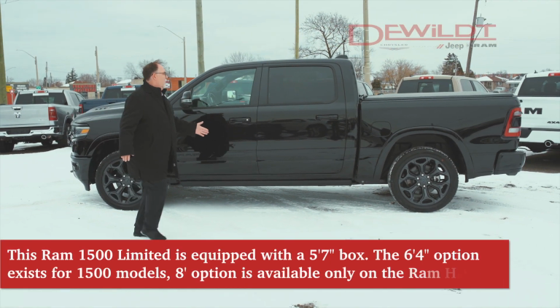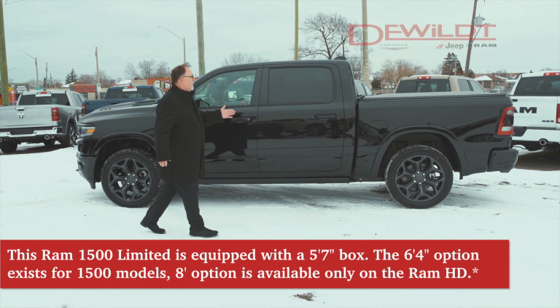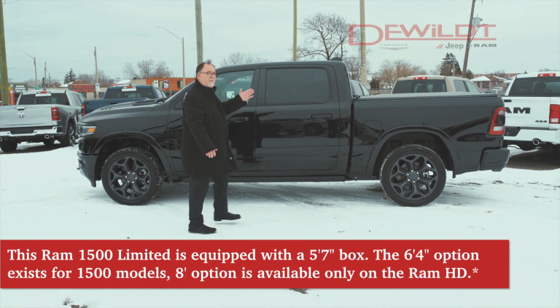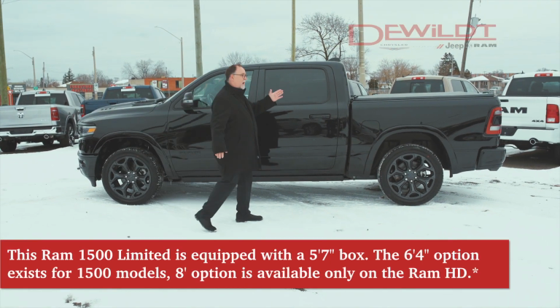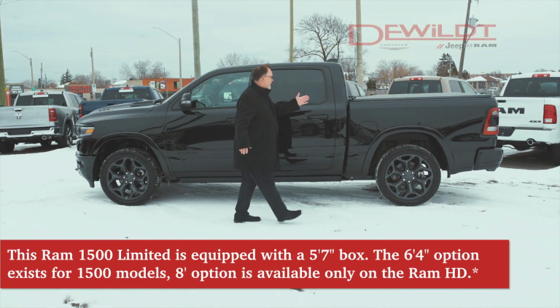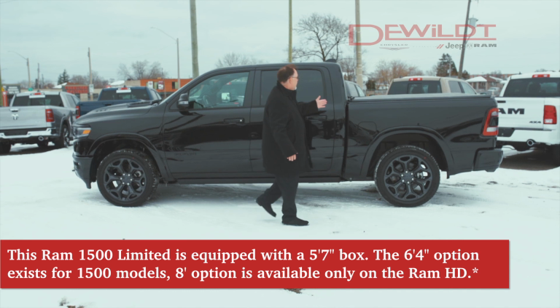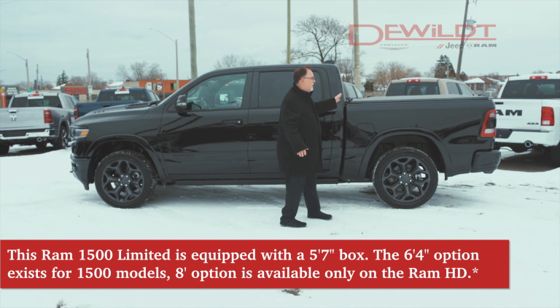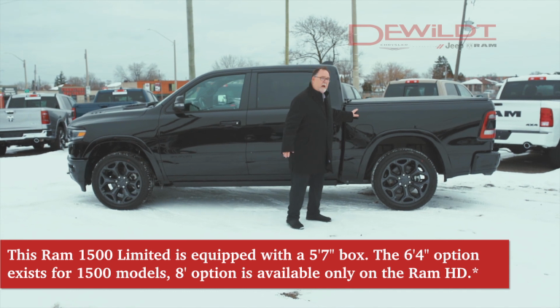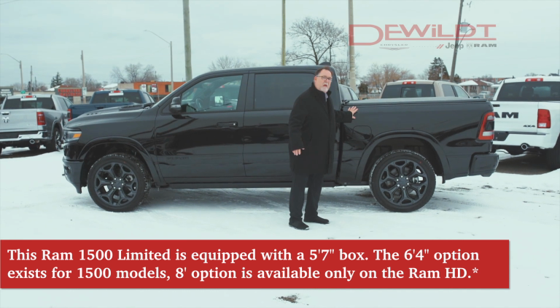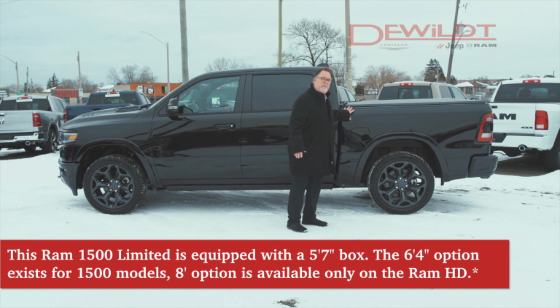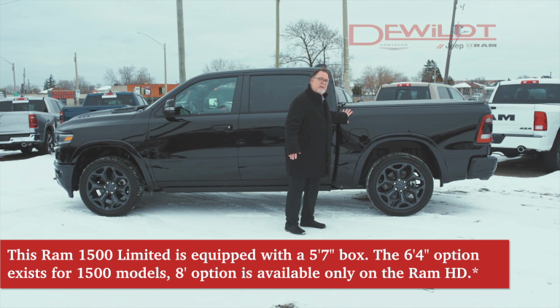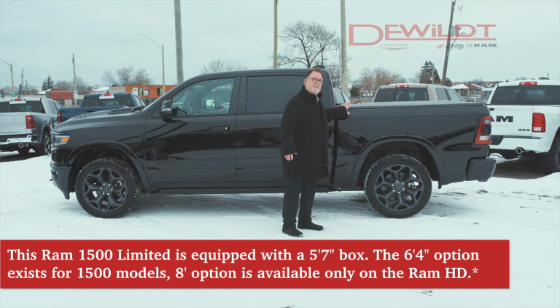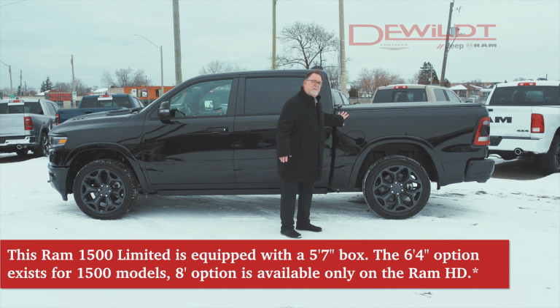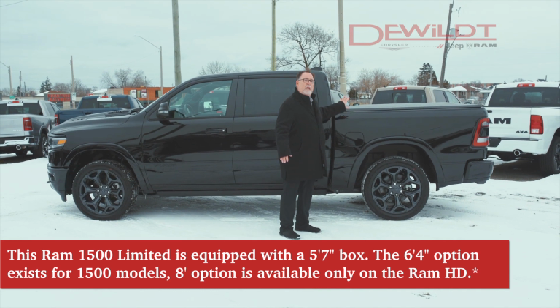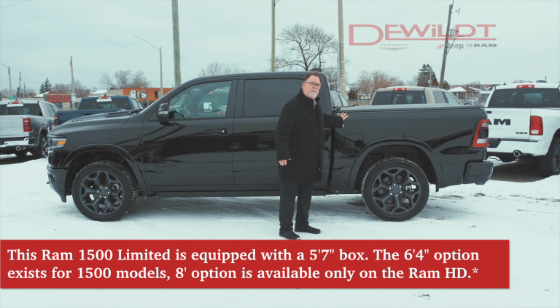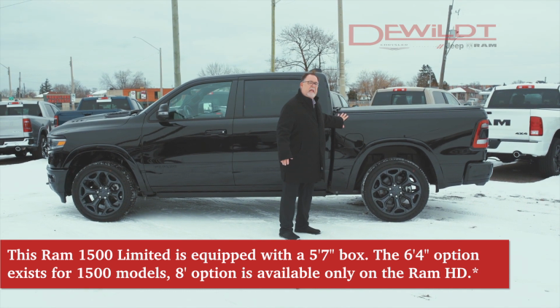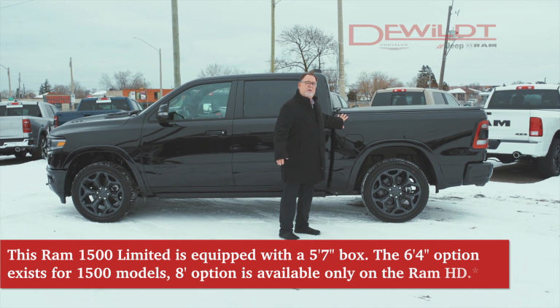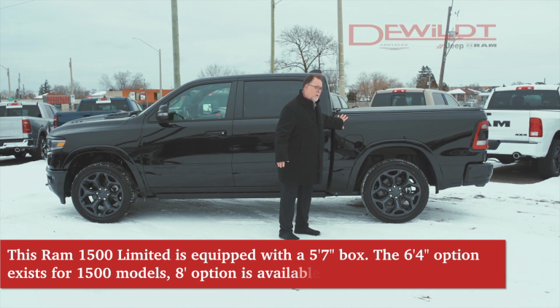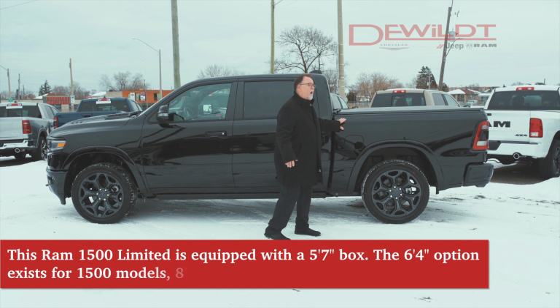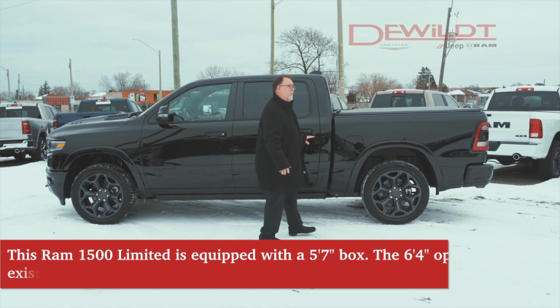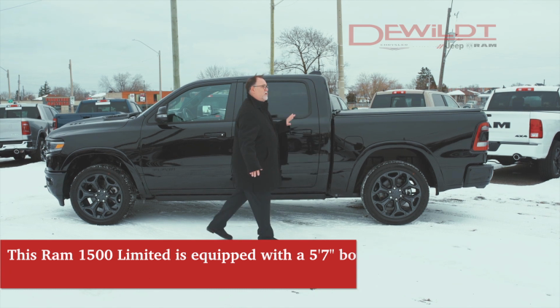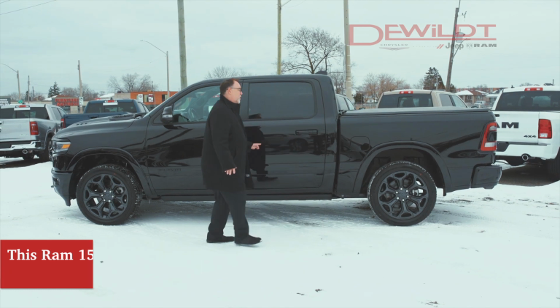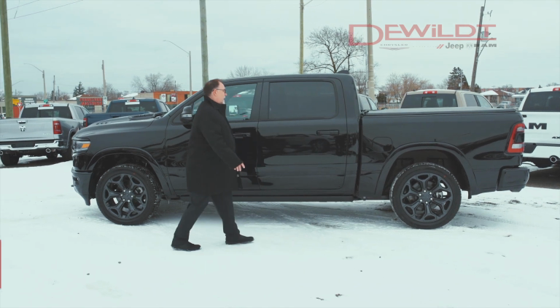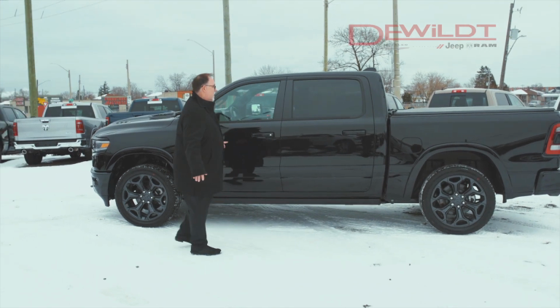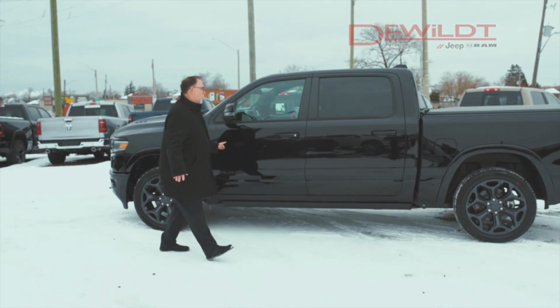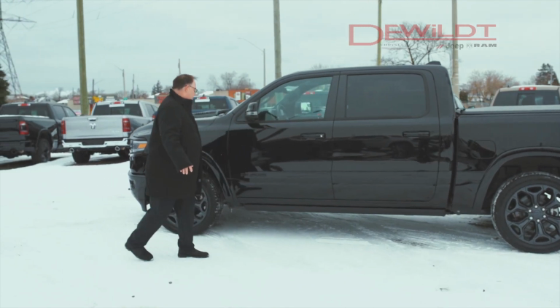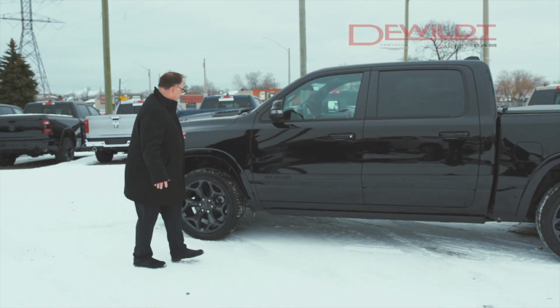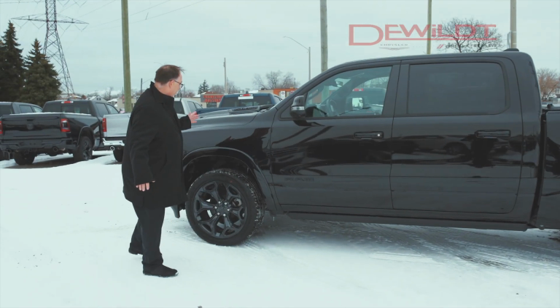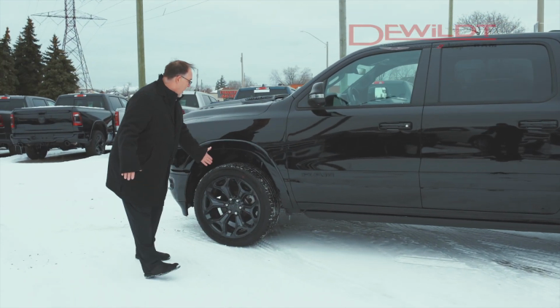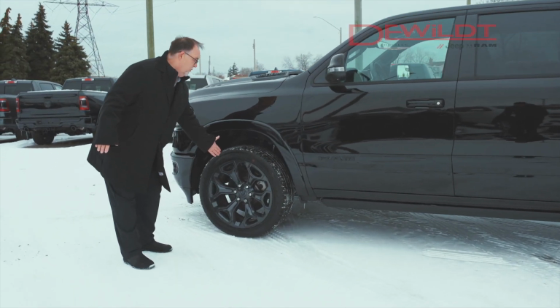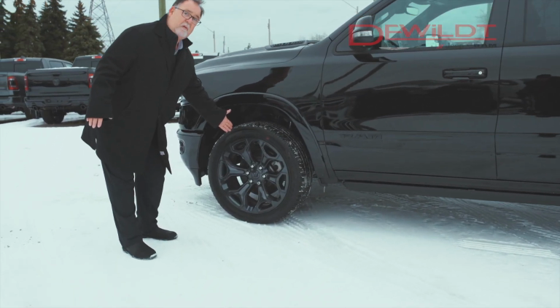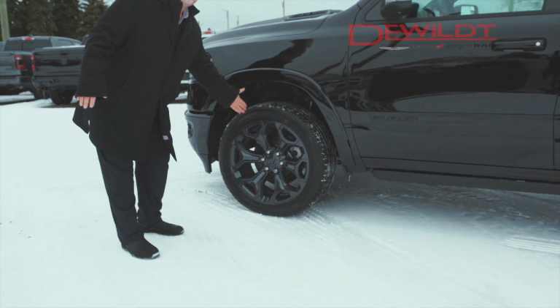We have three different box configurations for the pickup: a 5.7-foot, a 6-foot-4, and an 8-foot length. Also, I want to show you these new 22-inch optional black wheels.